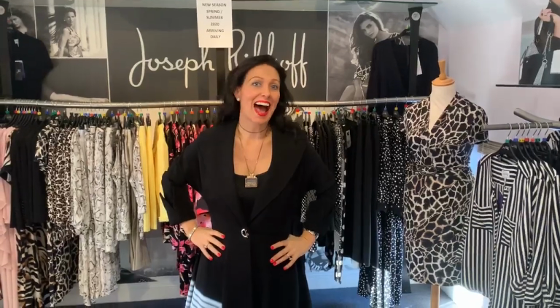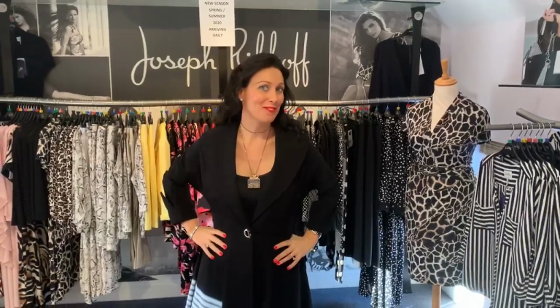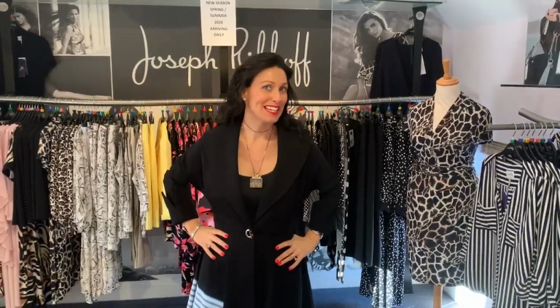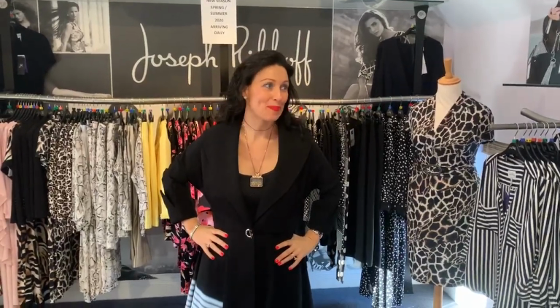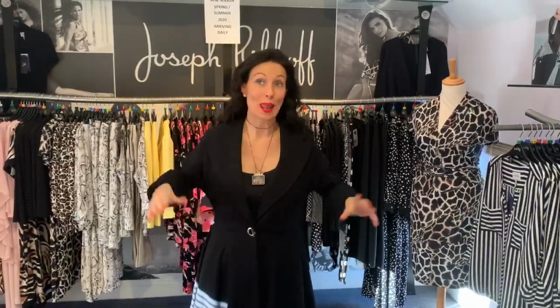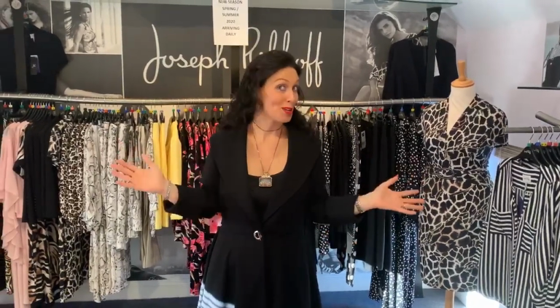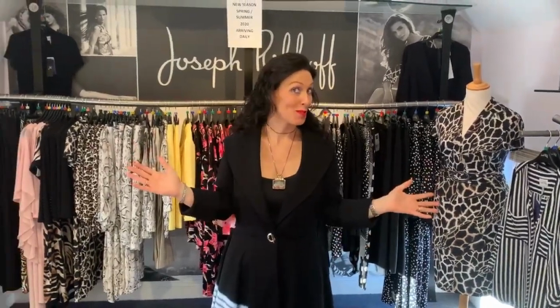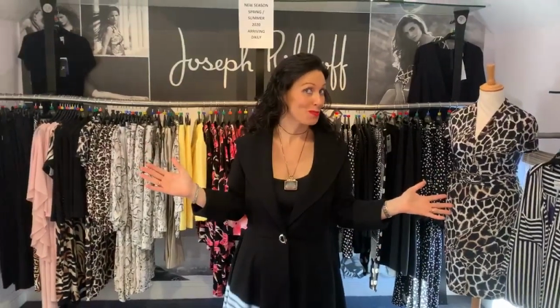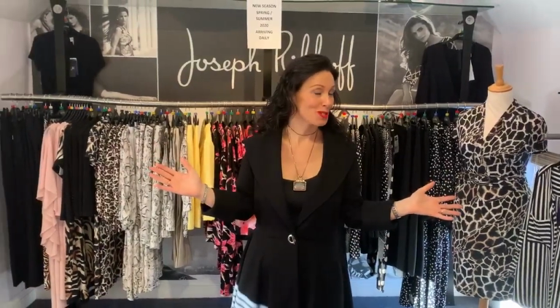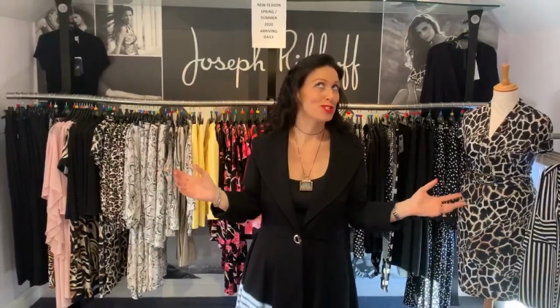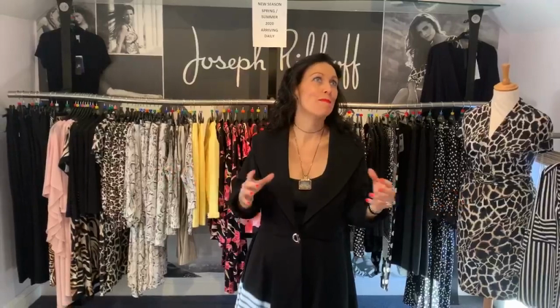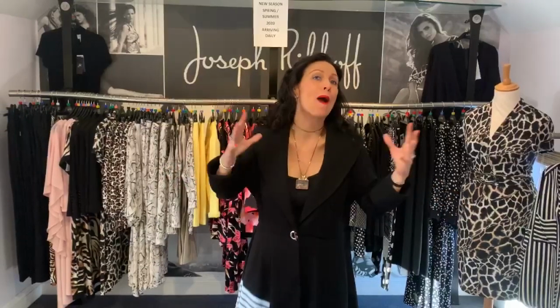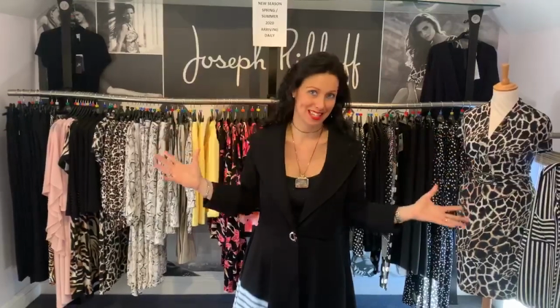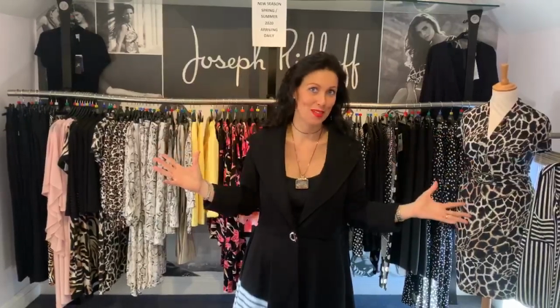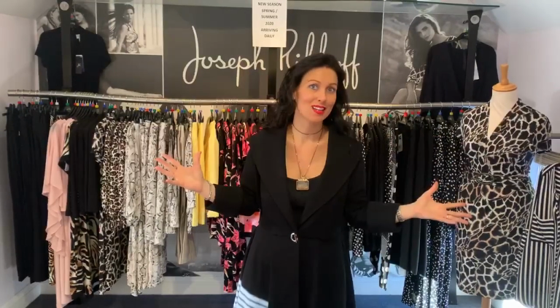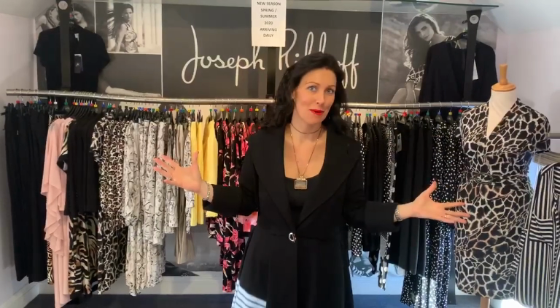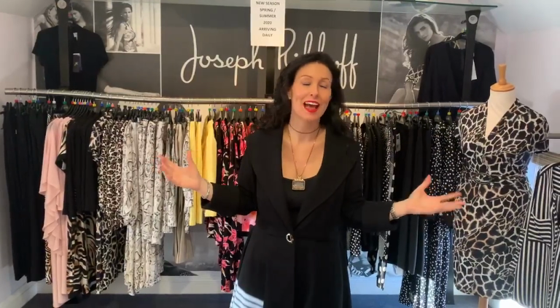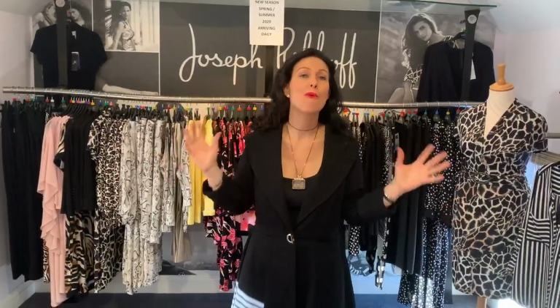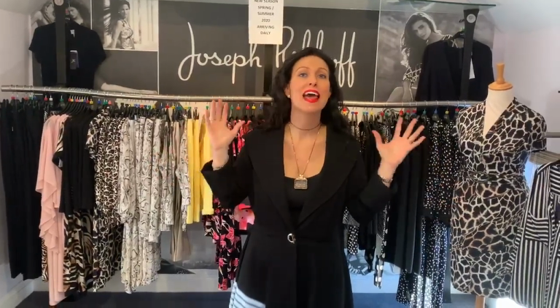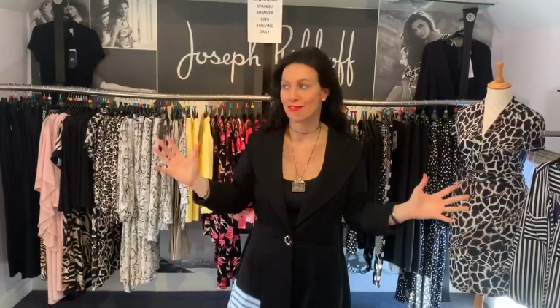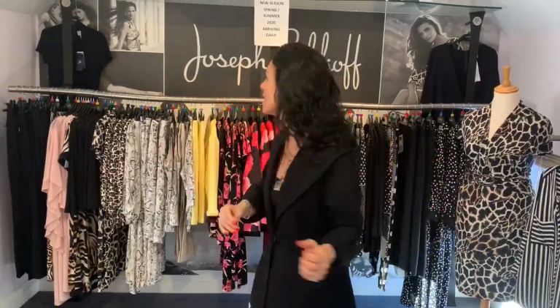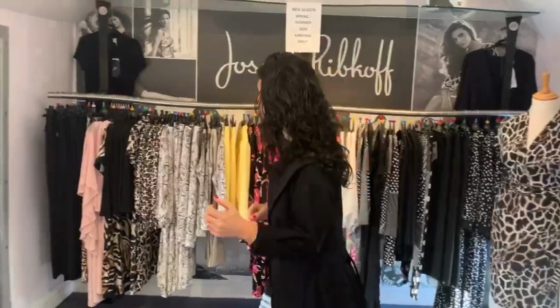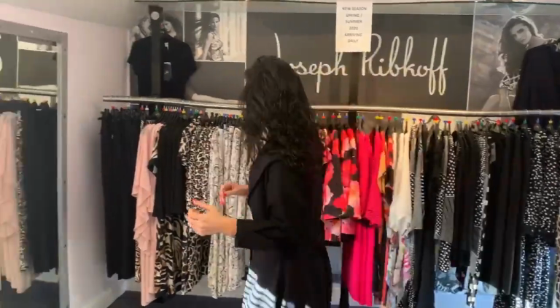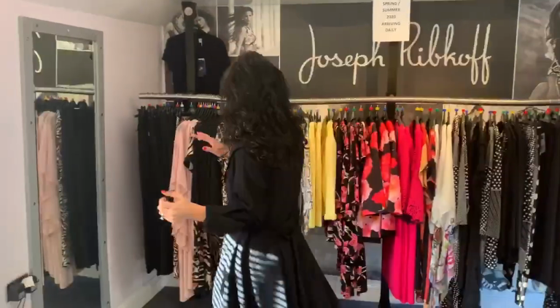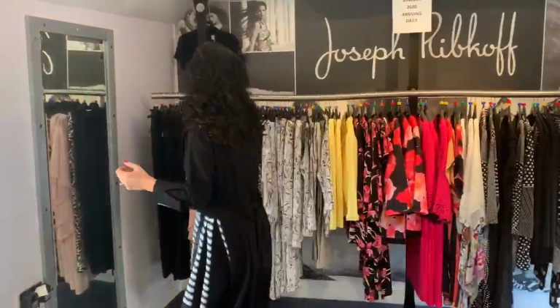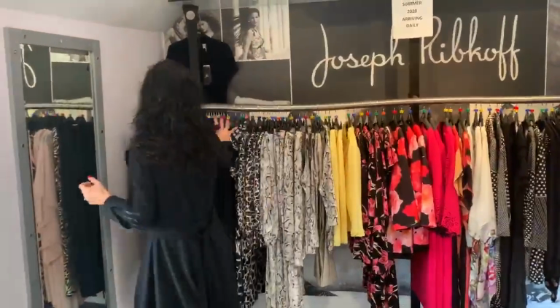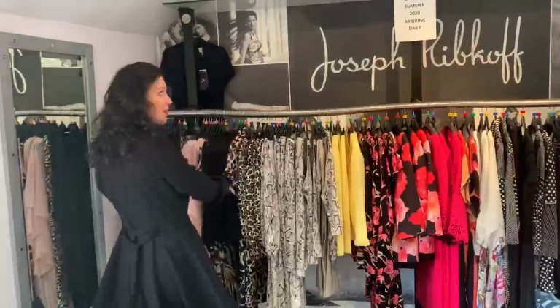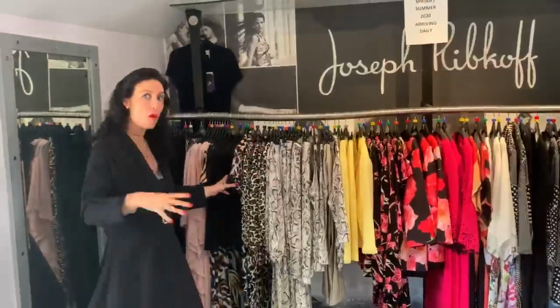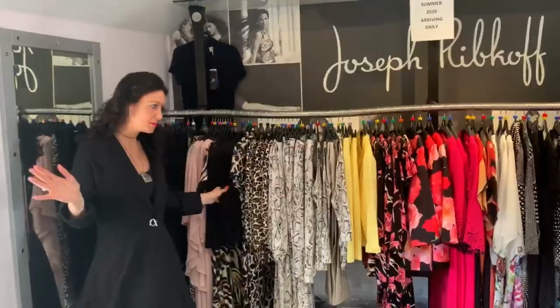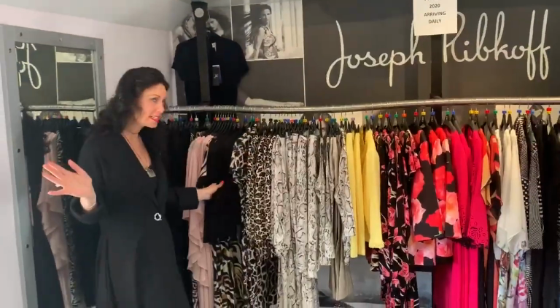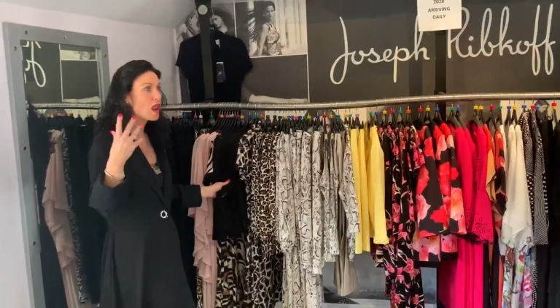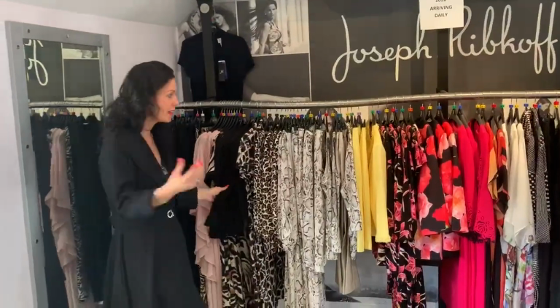Hi from Panita. I'm in our Joseph Ripkoff department, which is boasting with colours and prints. We love it. We have a little bit of animal print, so you can go wild at Panita. We're loving it.